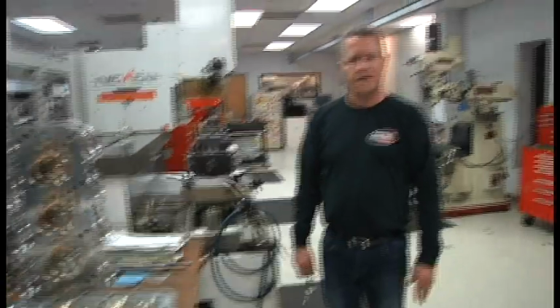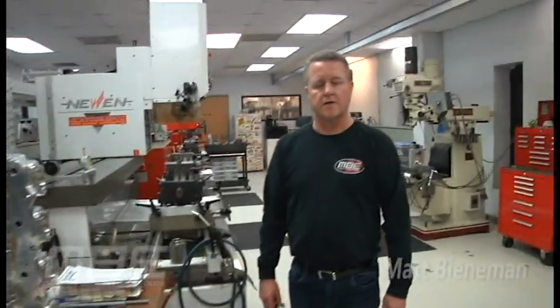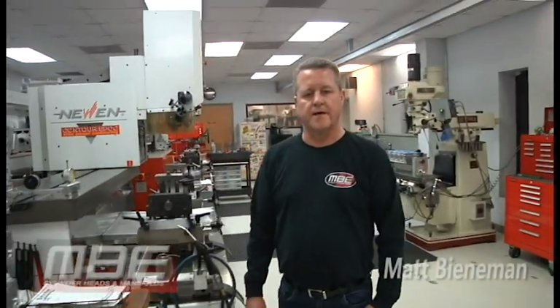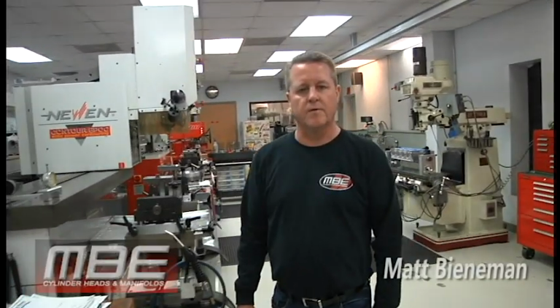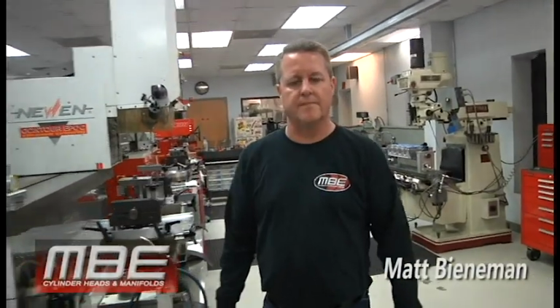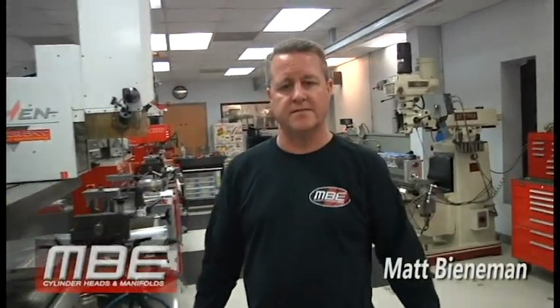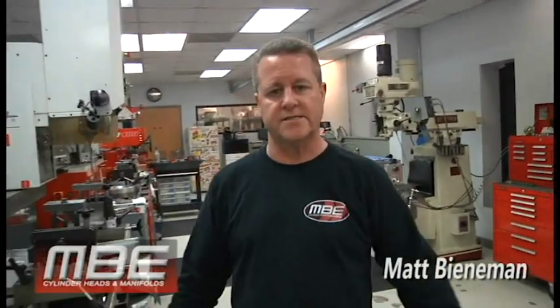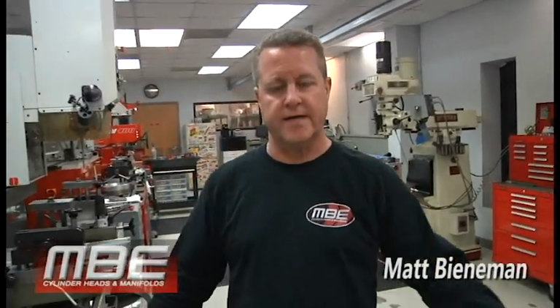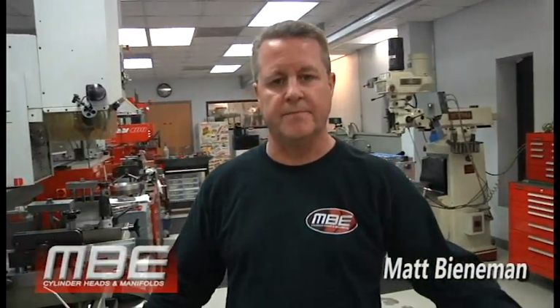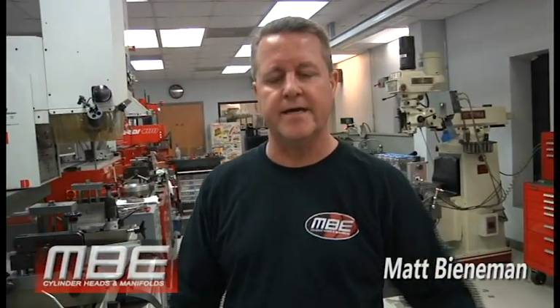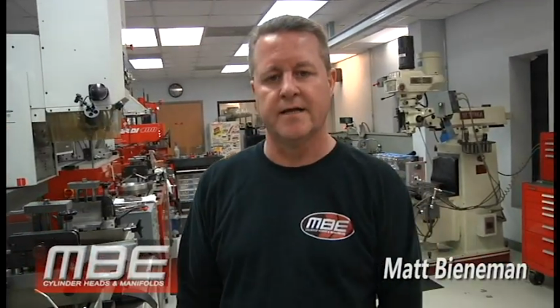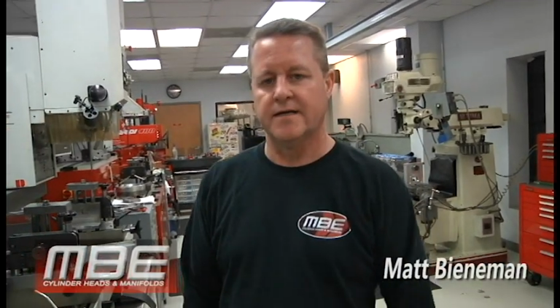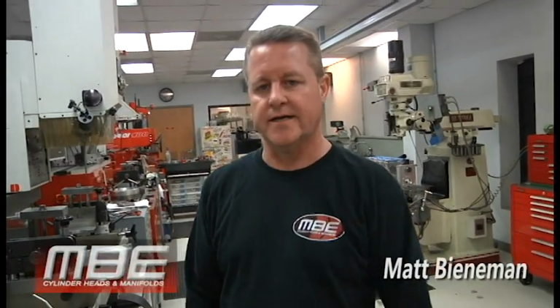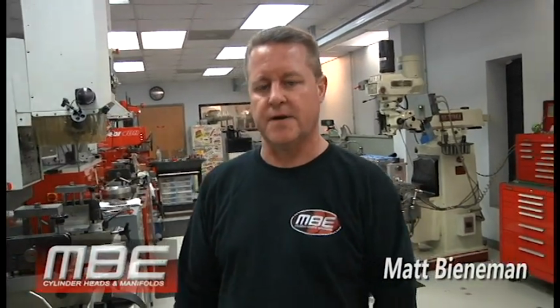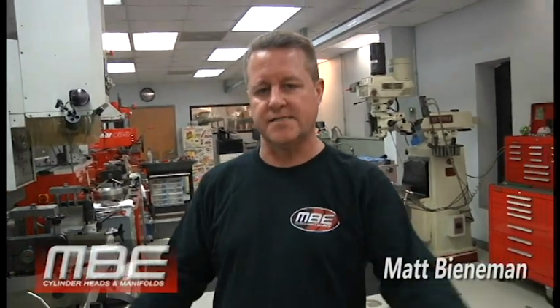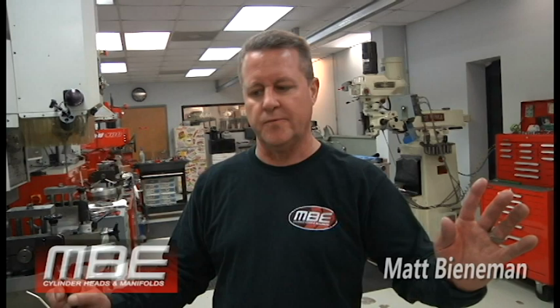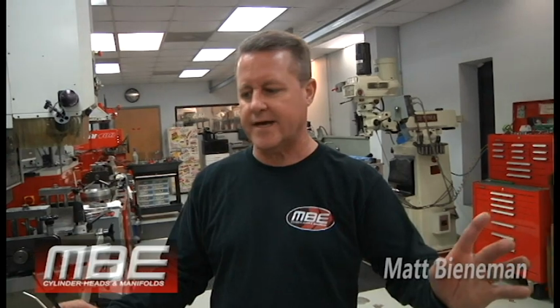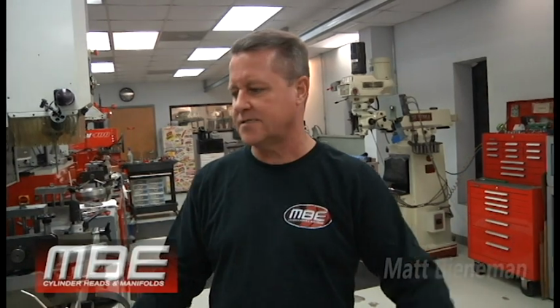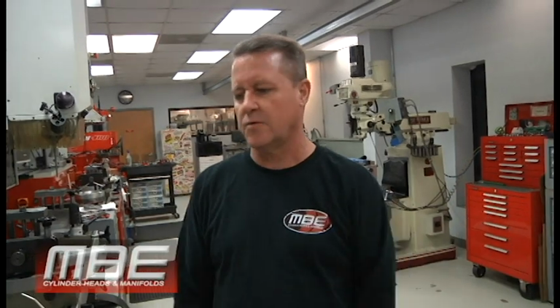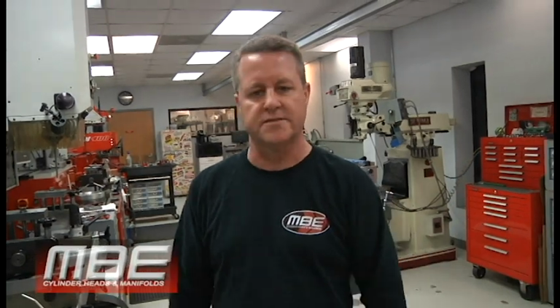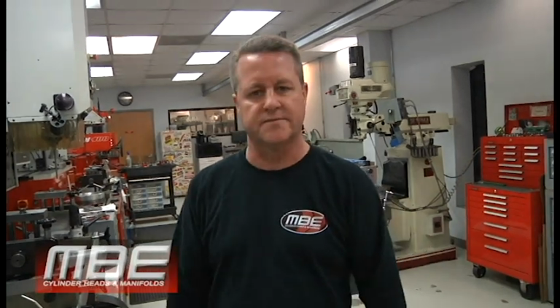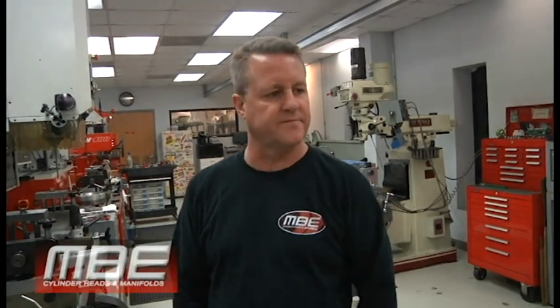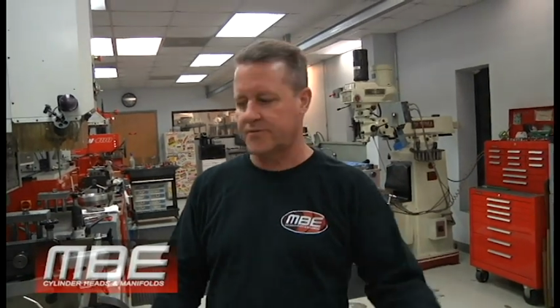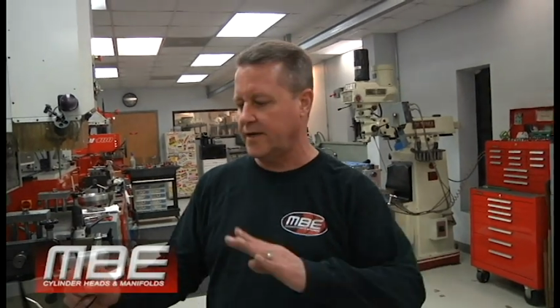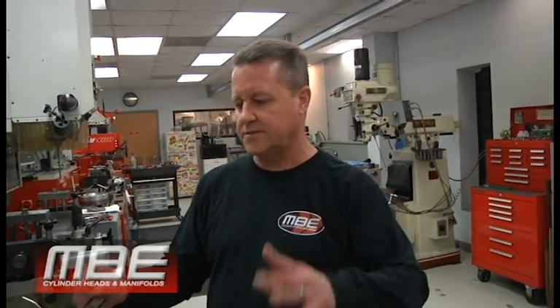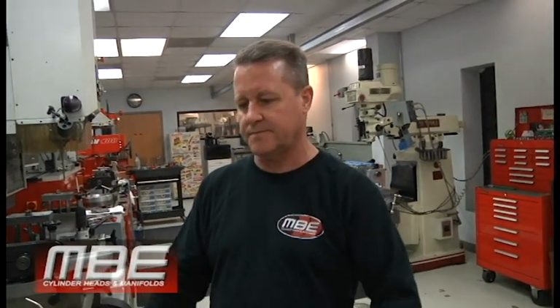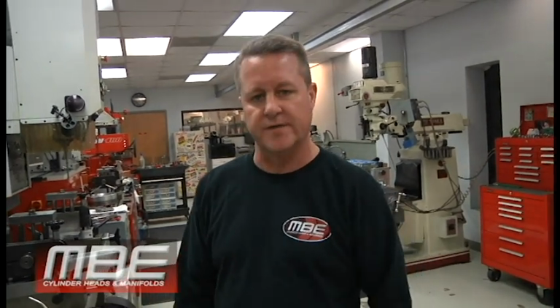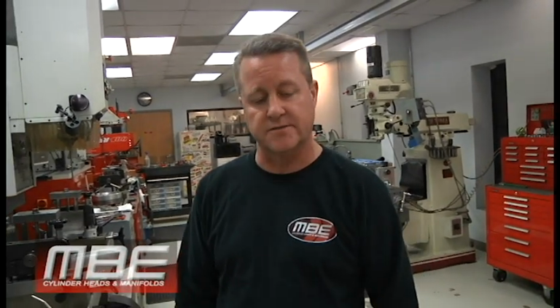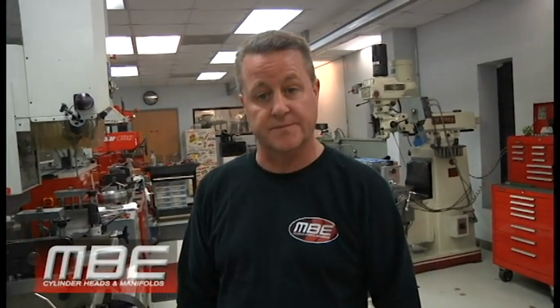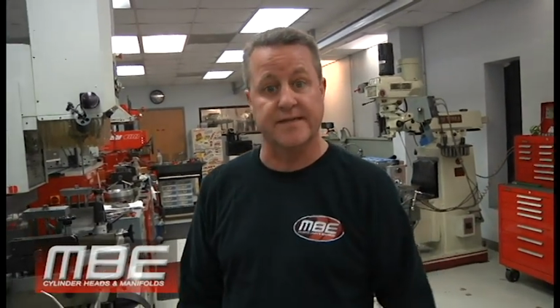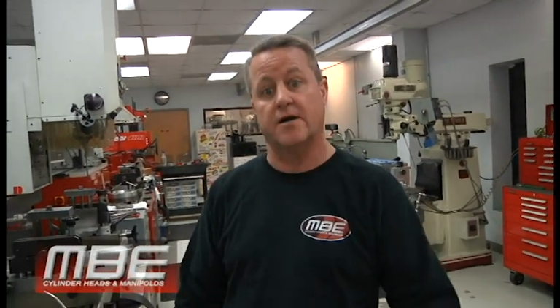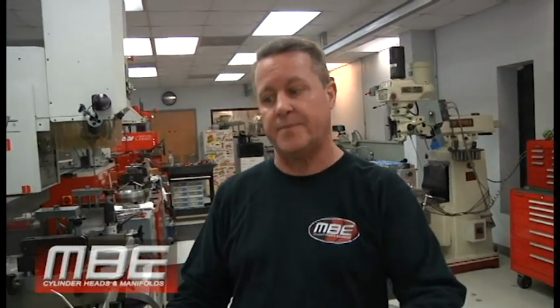Hello everybody, welcome back to This Week at MBE. It is President's Day weekend, so we'll just fly through here to show you some of the things that are happening.